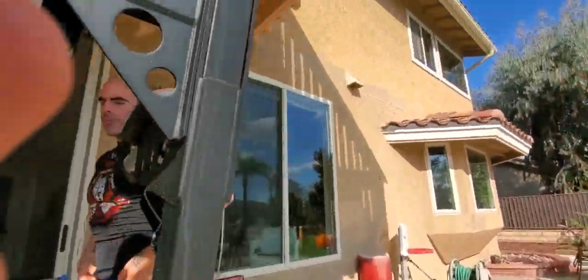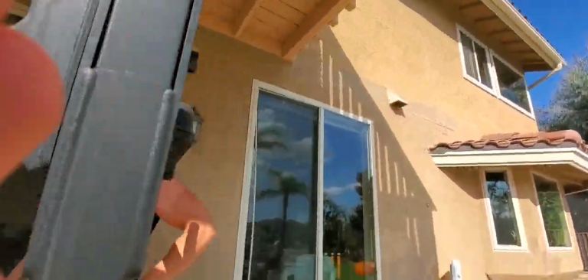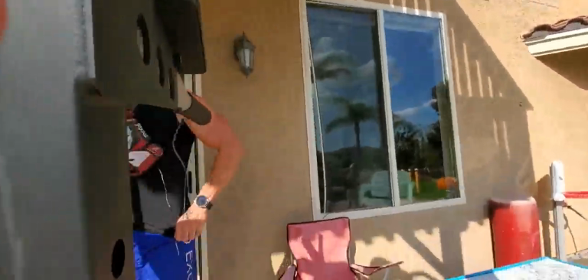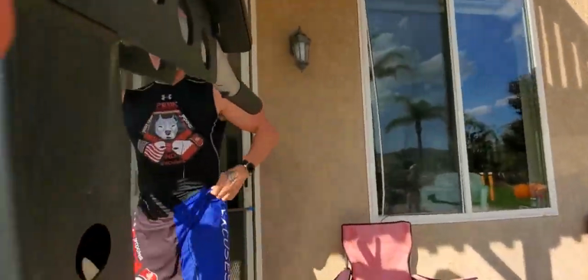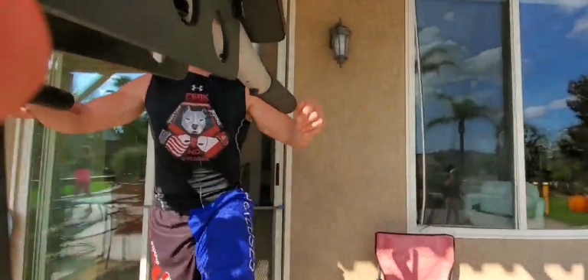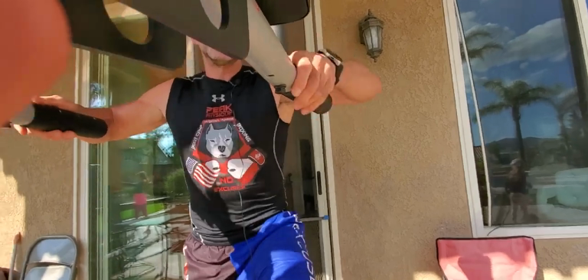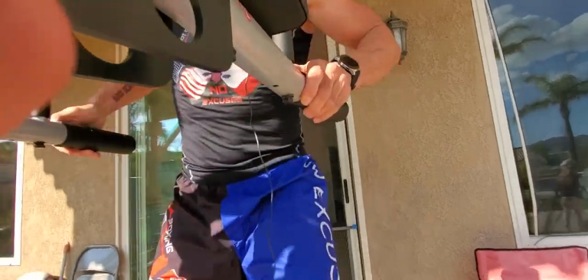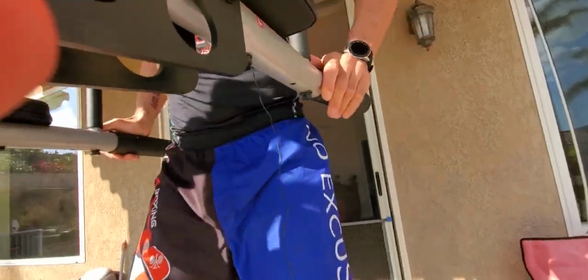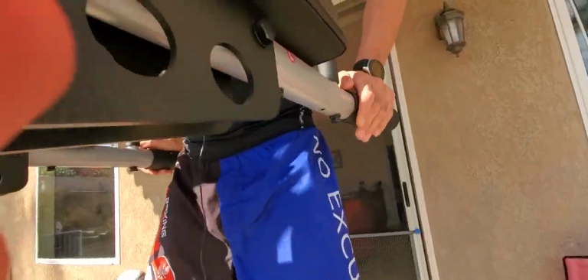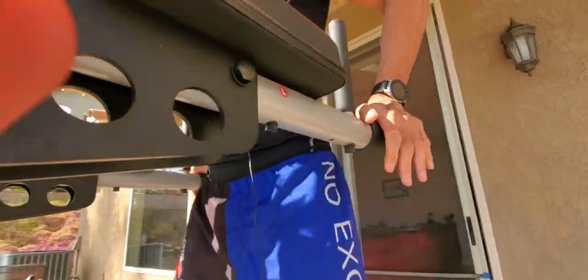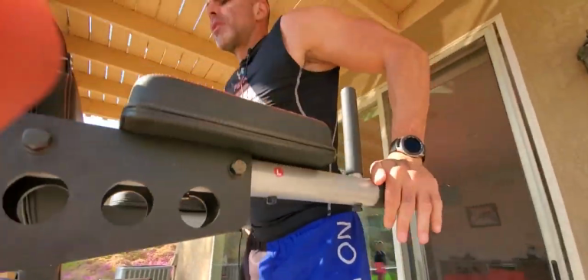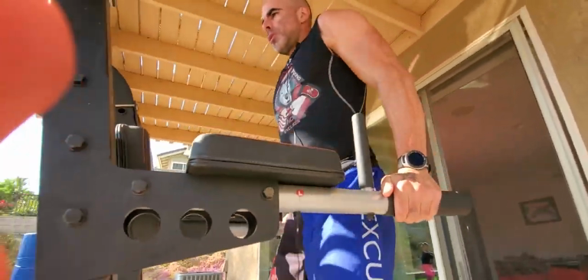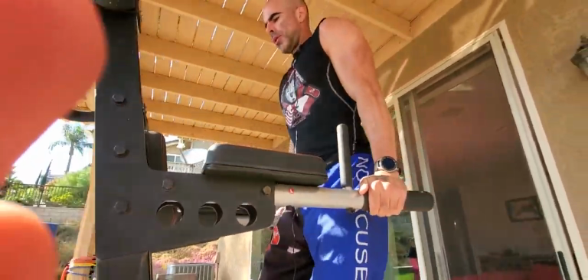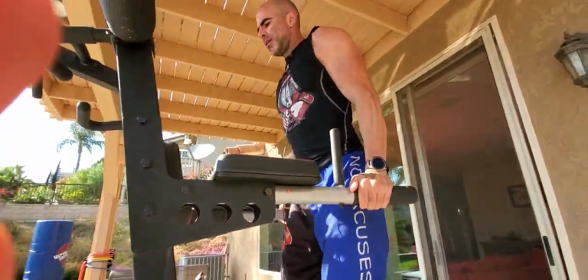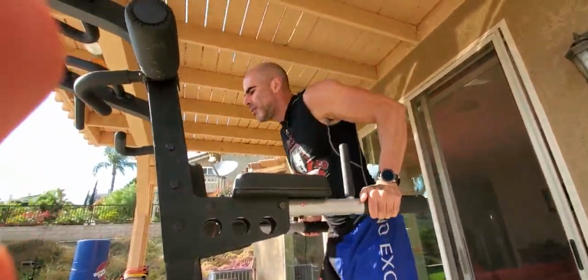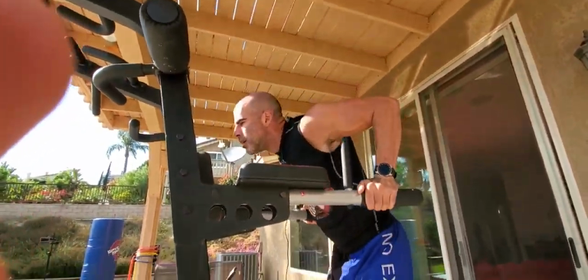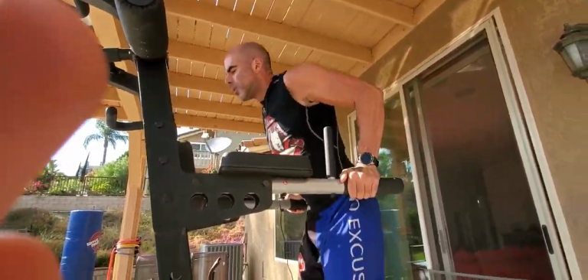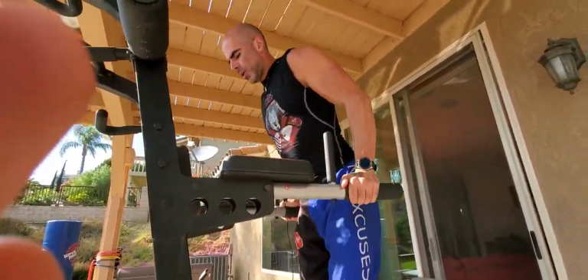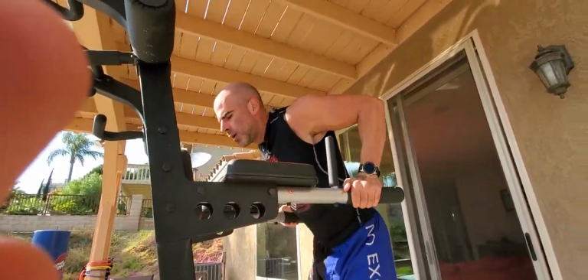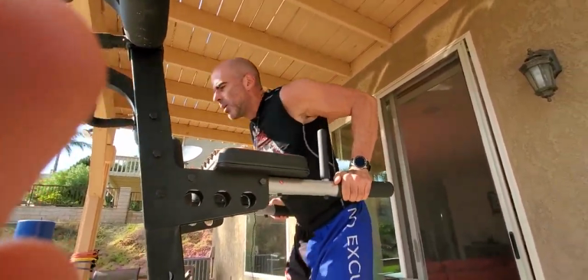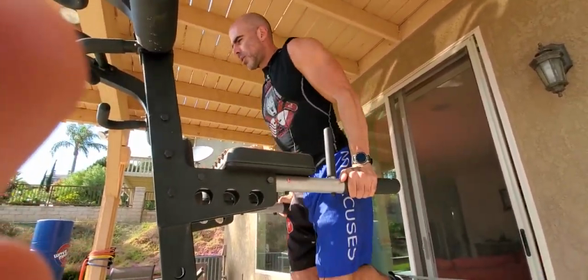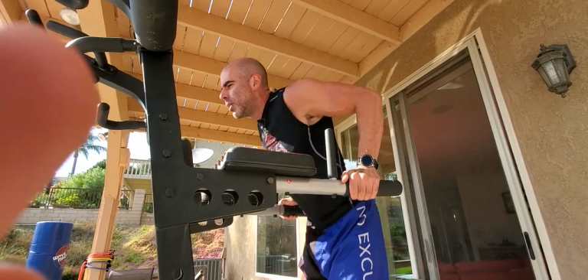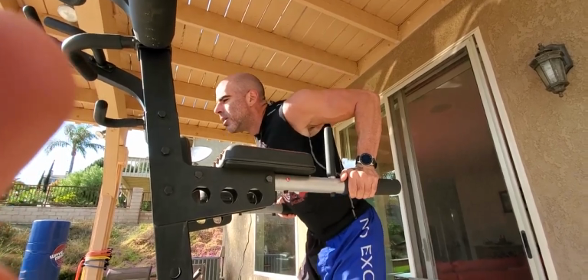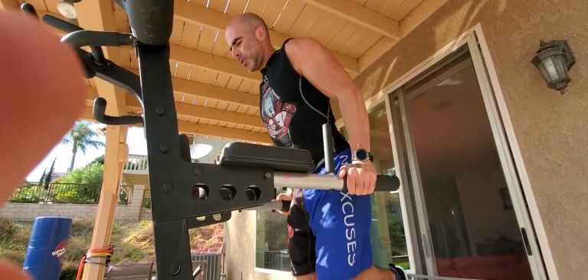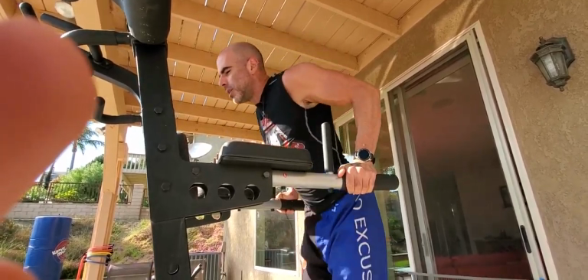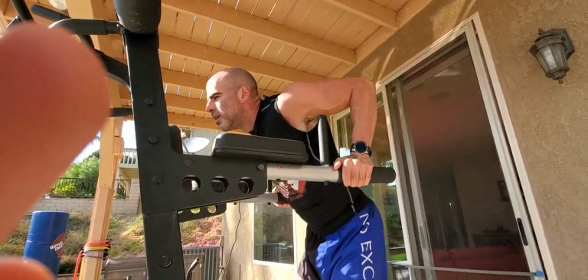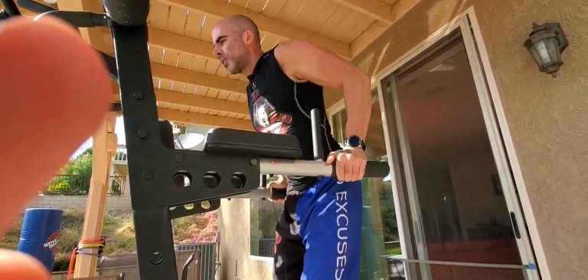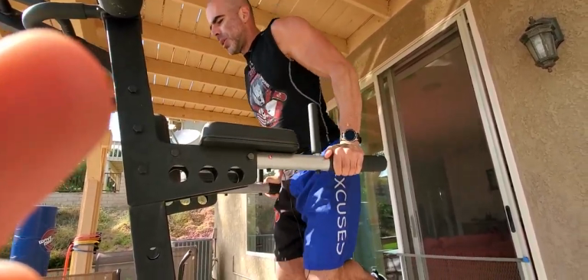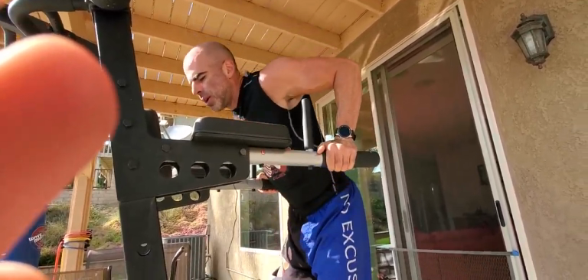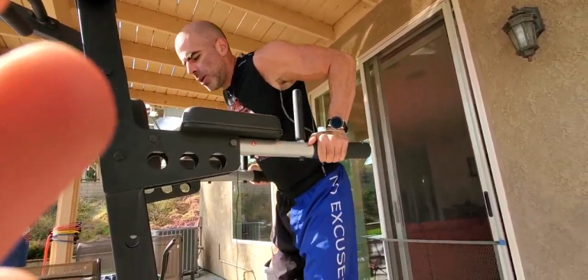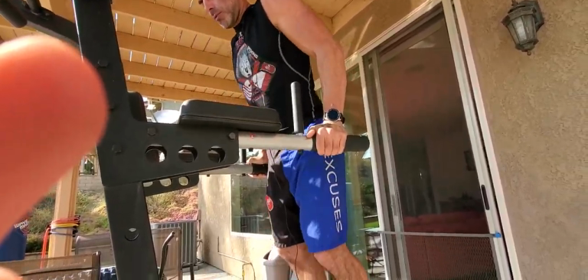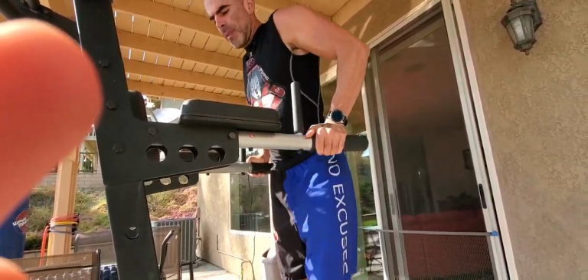Going right to the push, right to a set of dips here. Right from there, we're going right back to a pull.